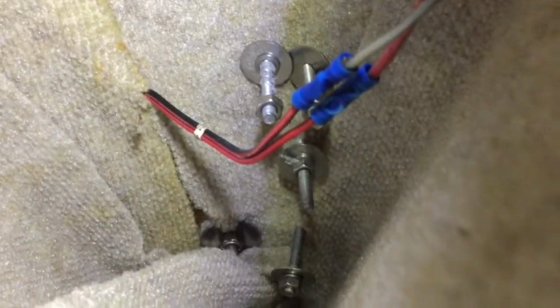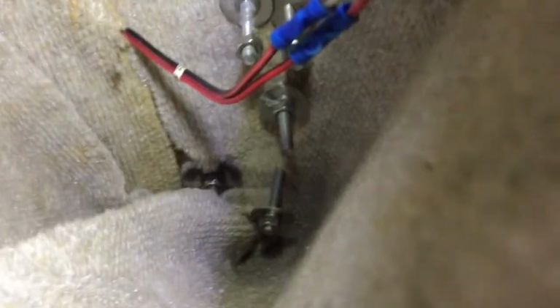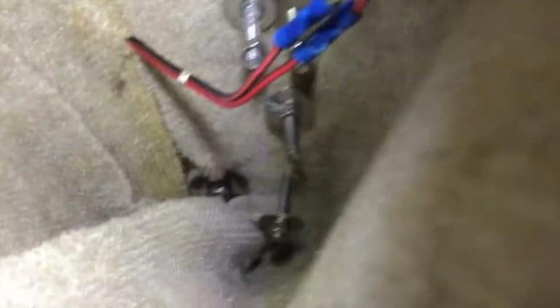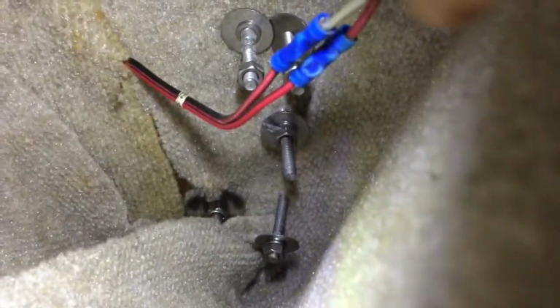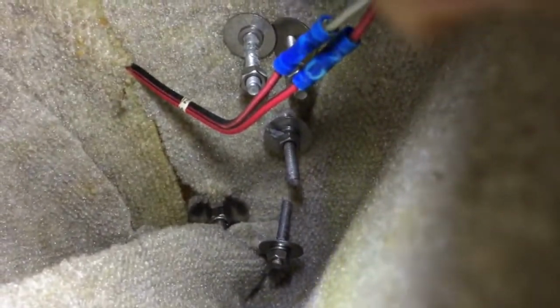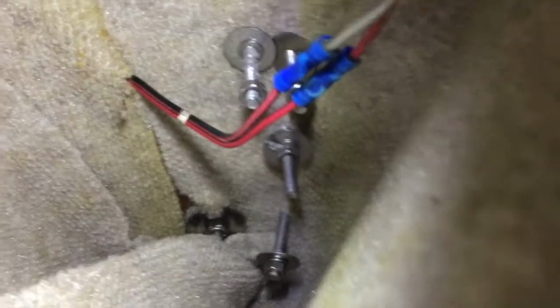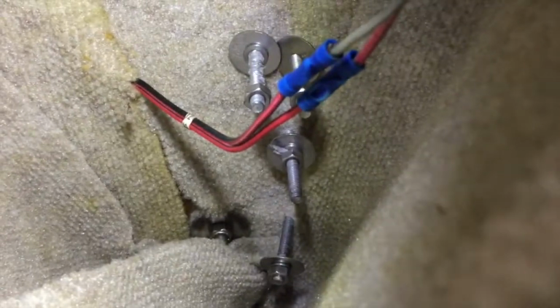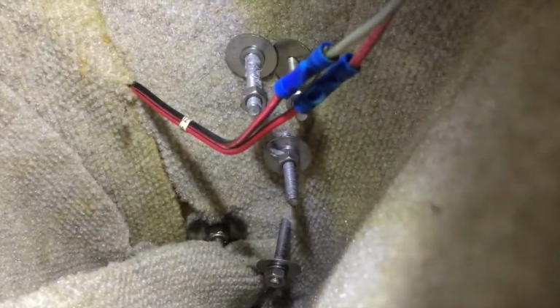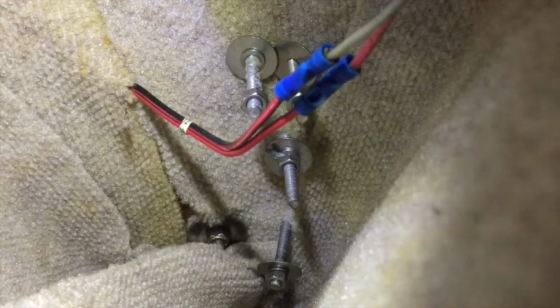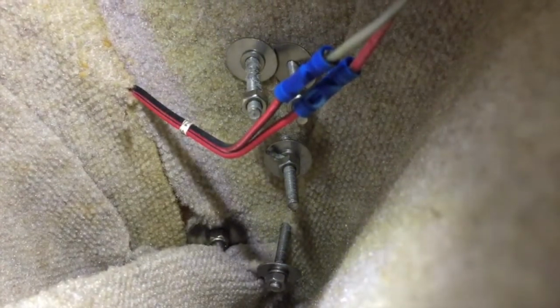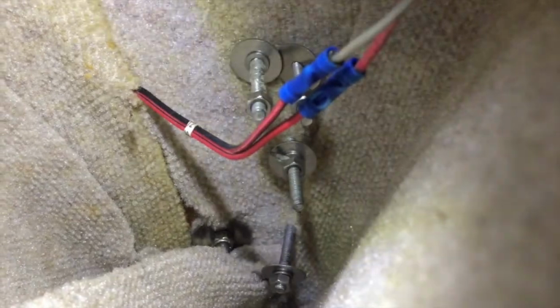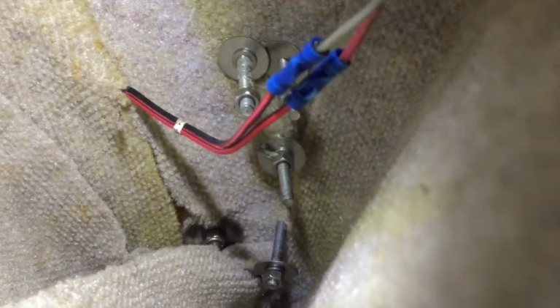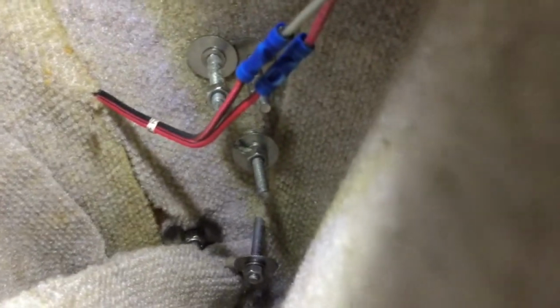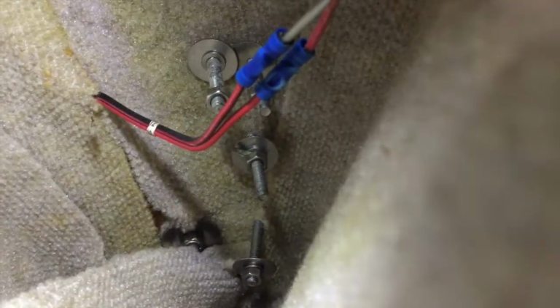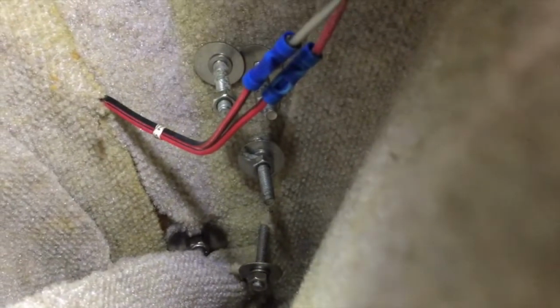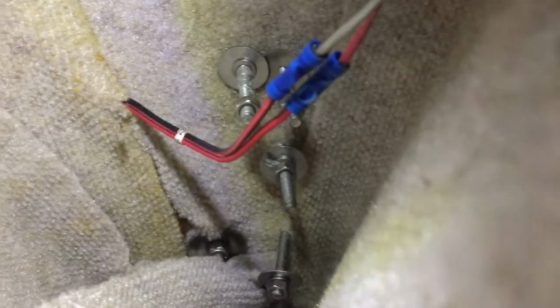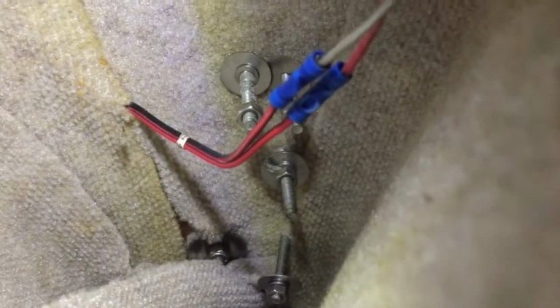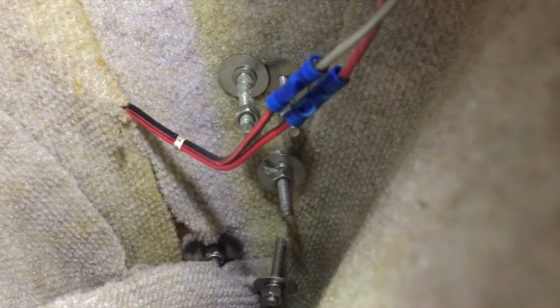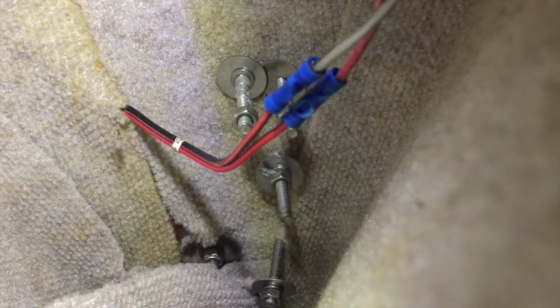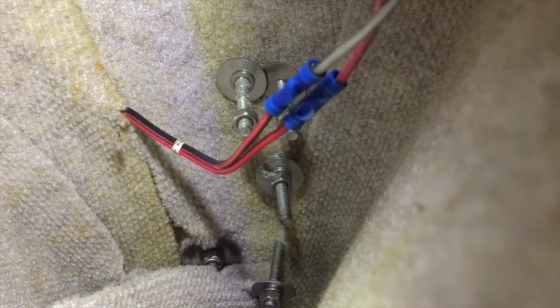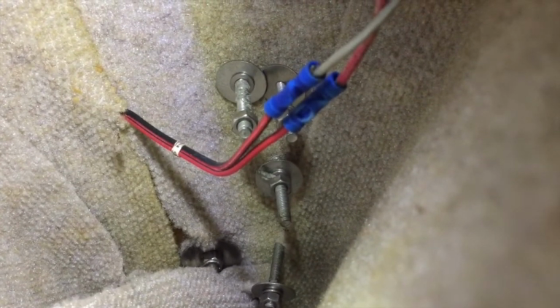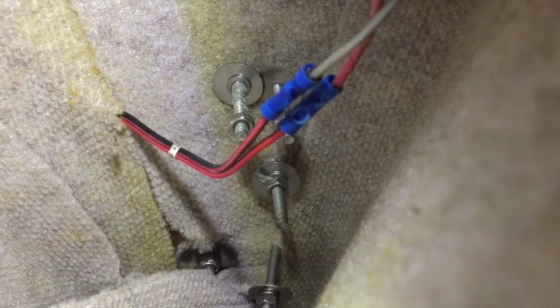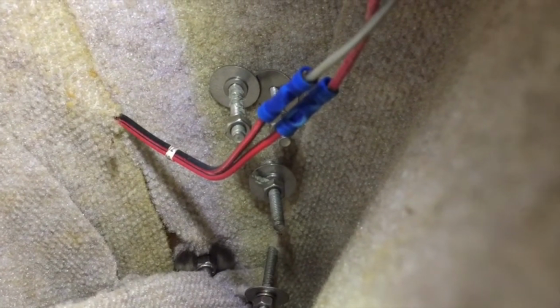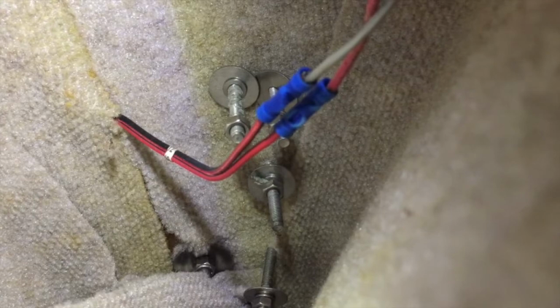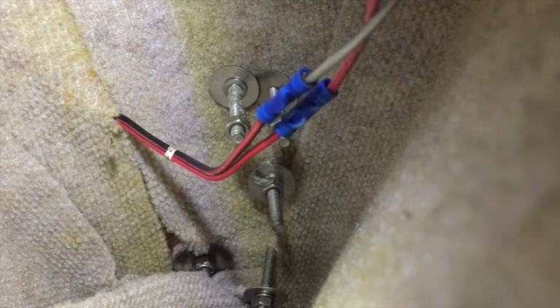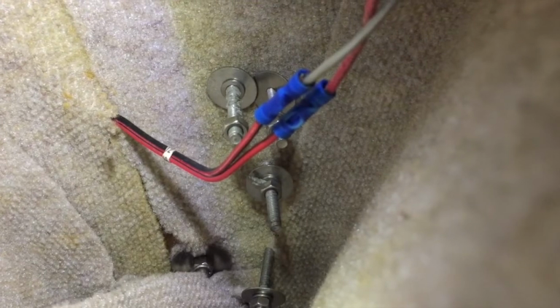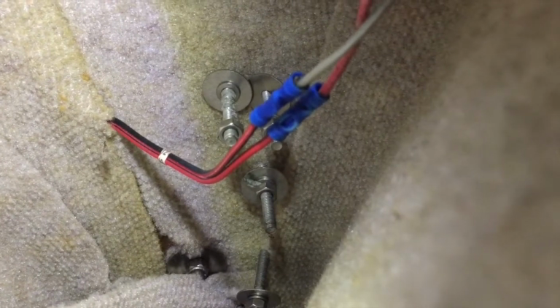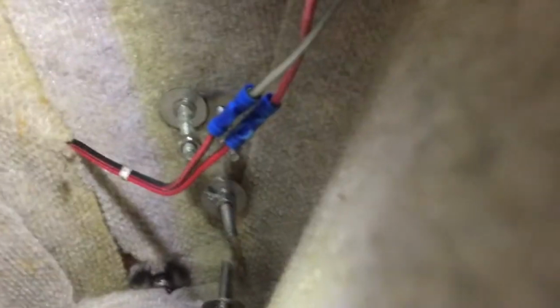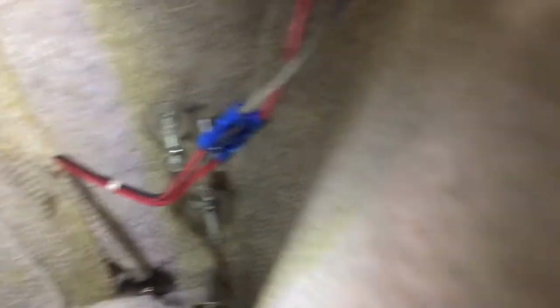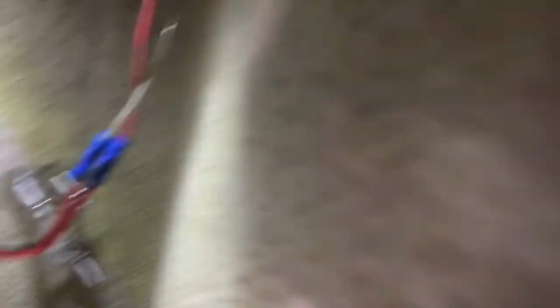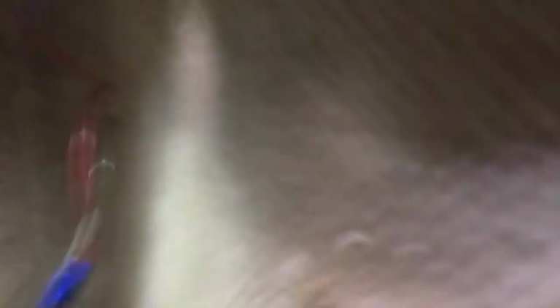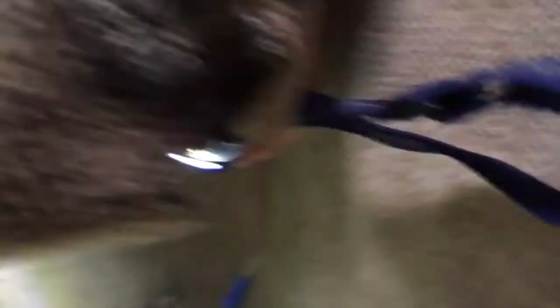Up in the V's there's a board you take out to get up to the bow. It's very tight in there in front of the rope locker, but you can reach in and get the bolts.